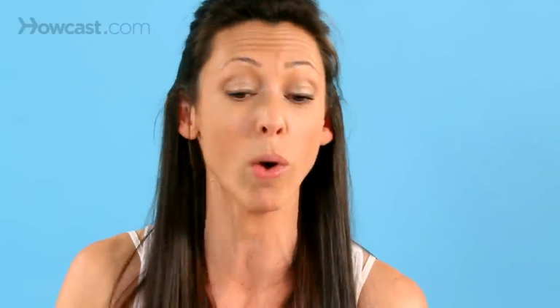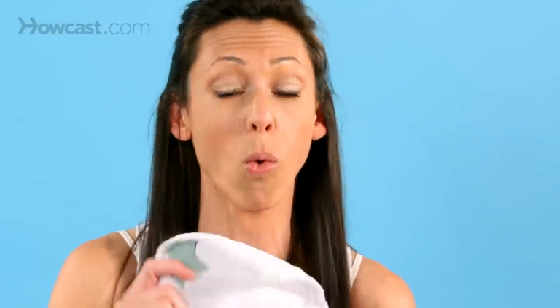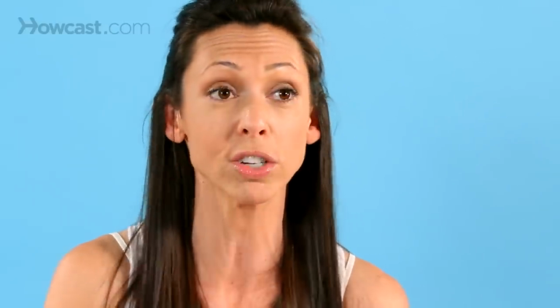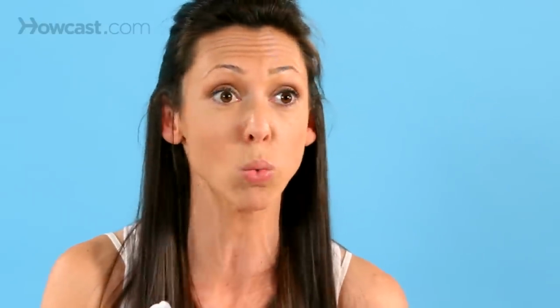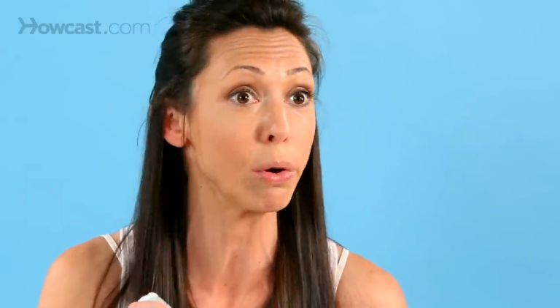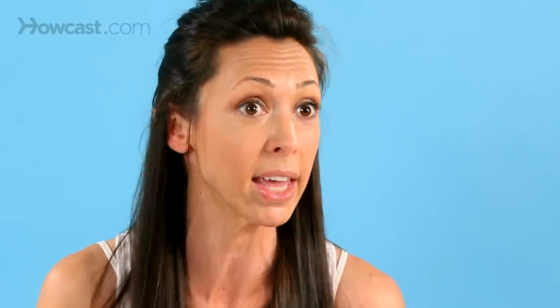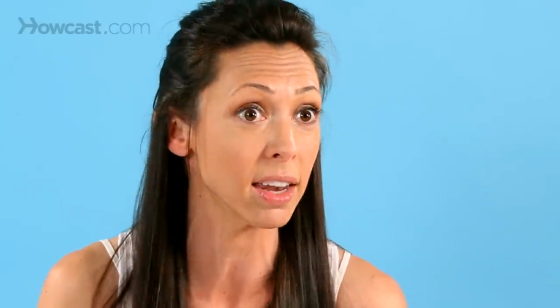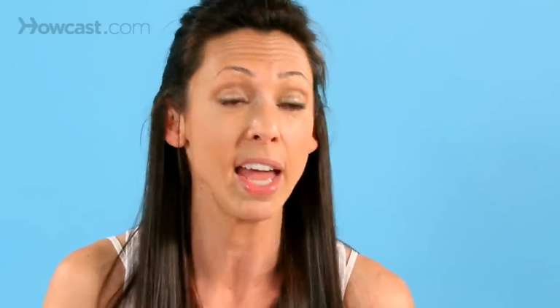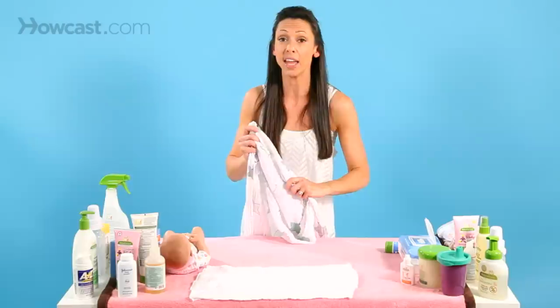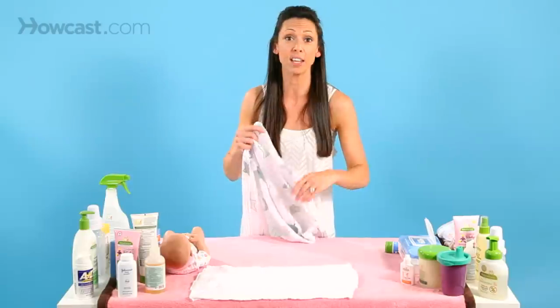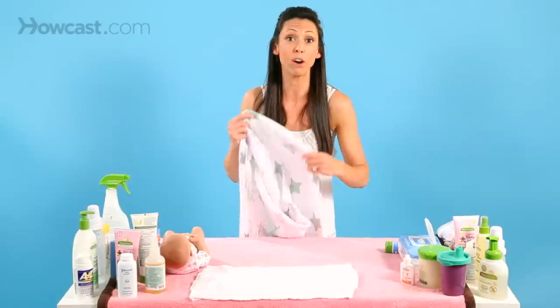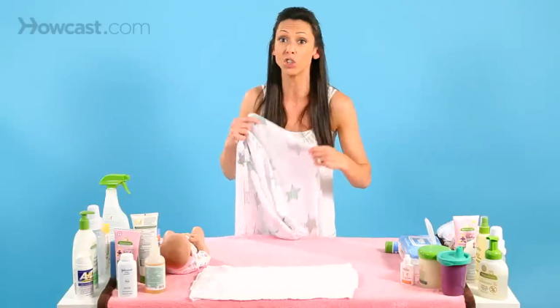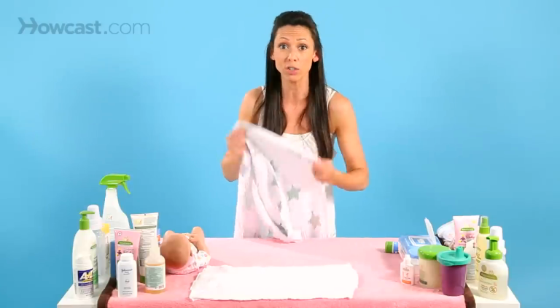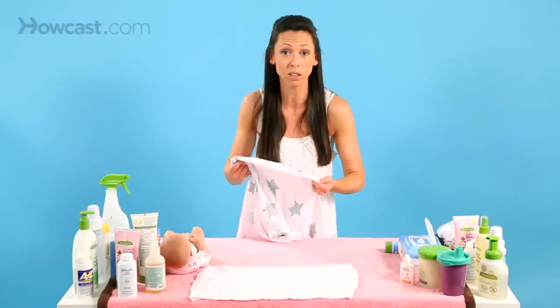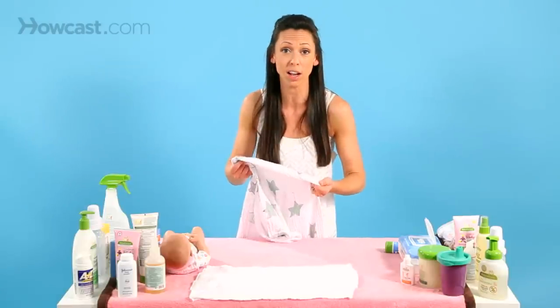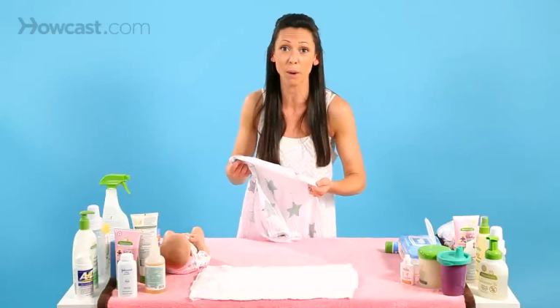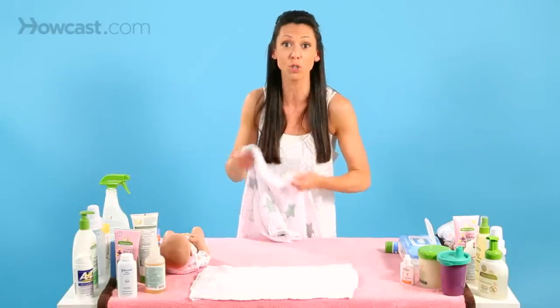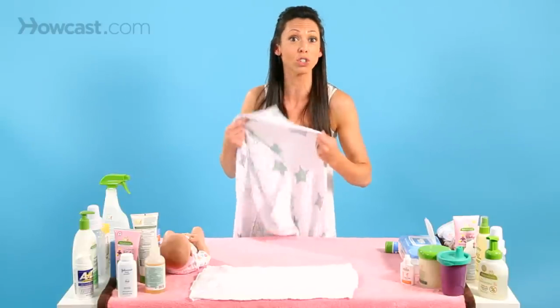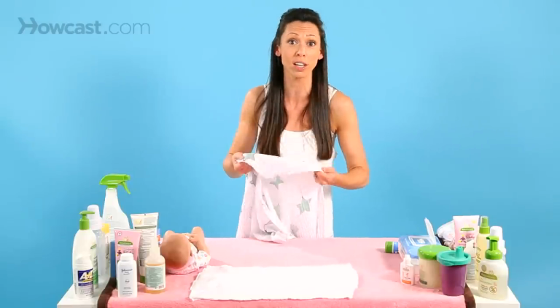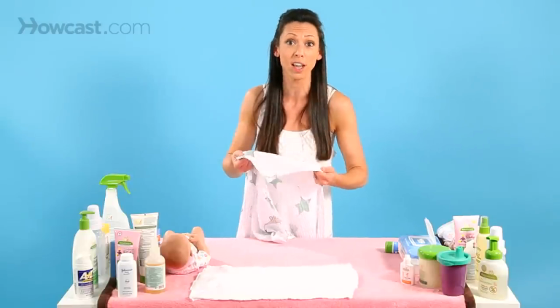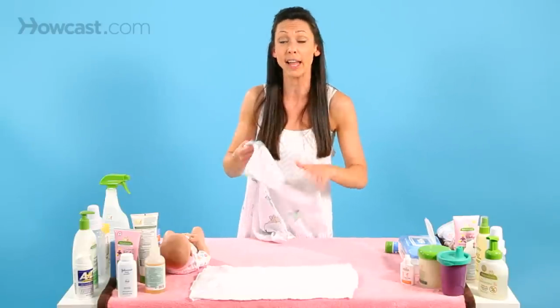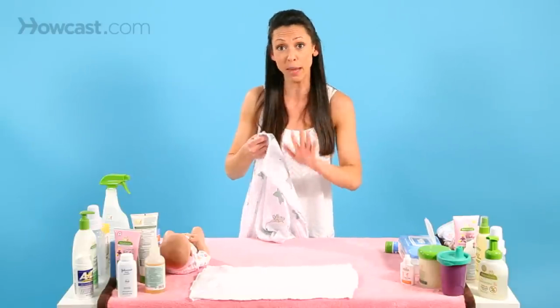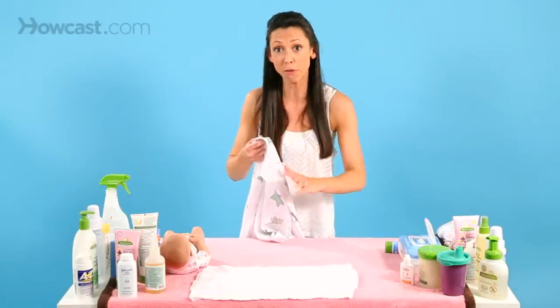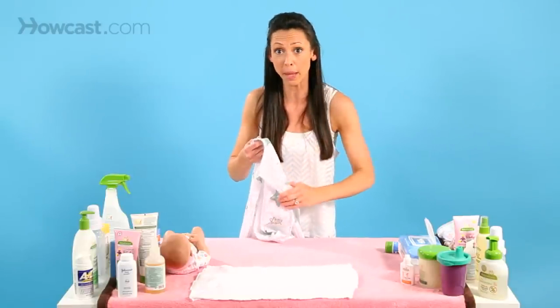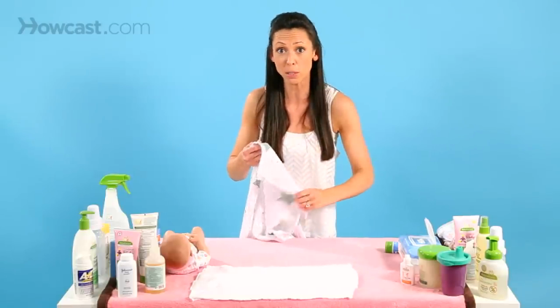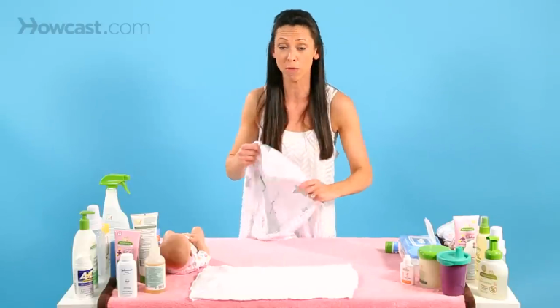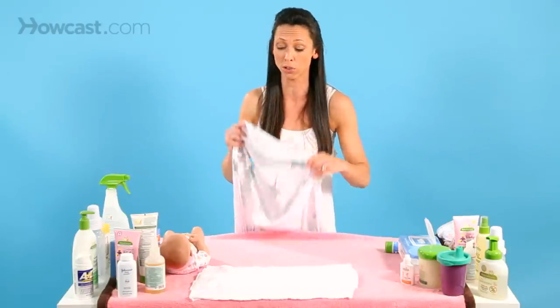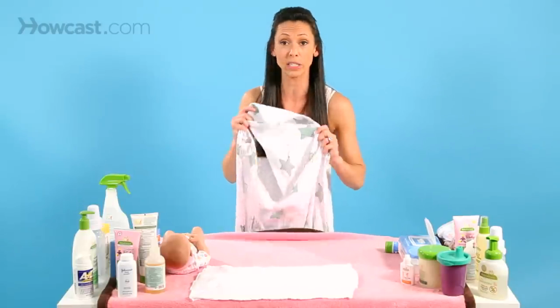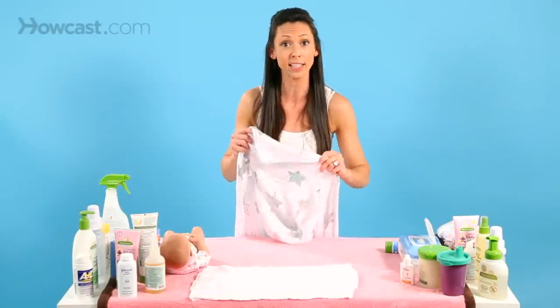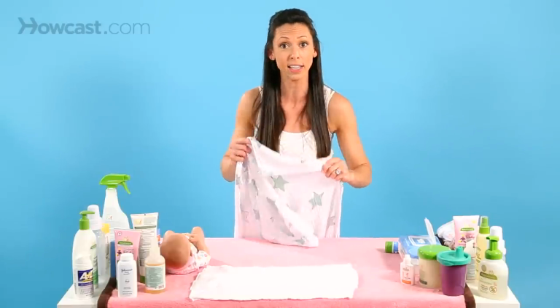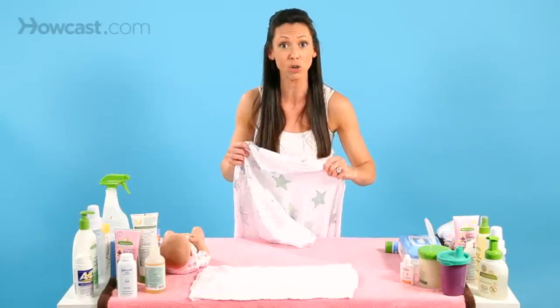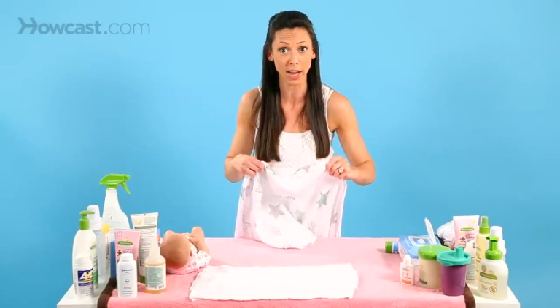You'll want to wash the swaddle blanket in a very gentle detergent made for babies beforehand, so it's nice and clean and ready.